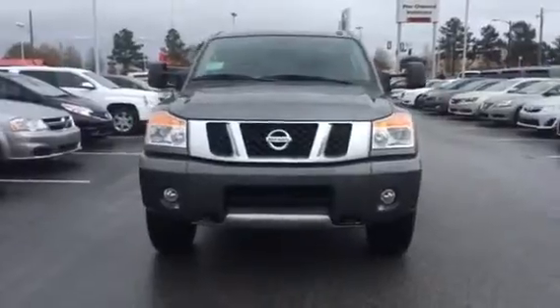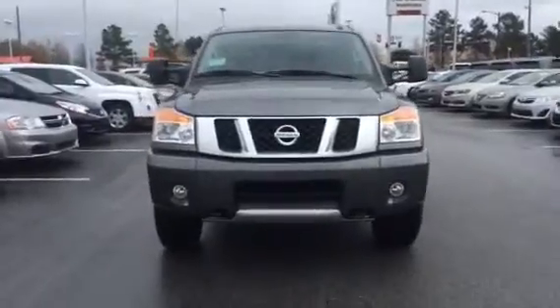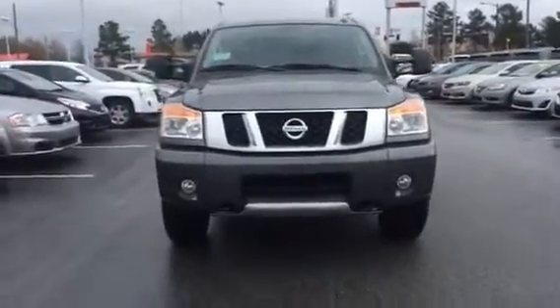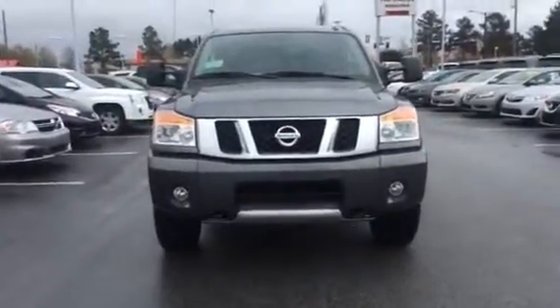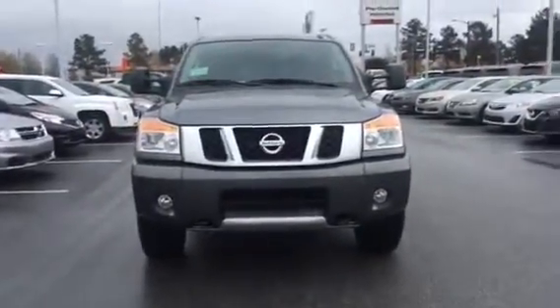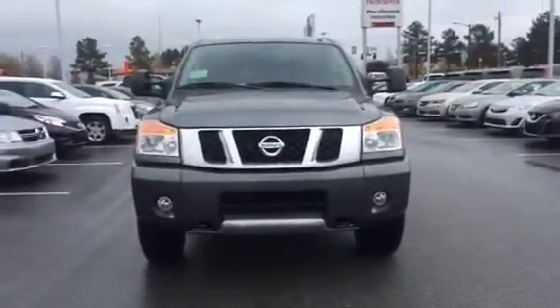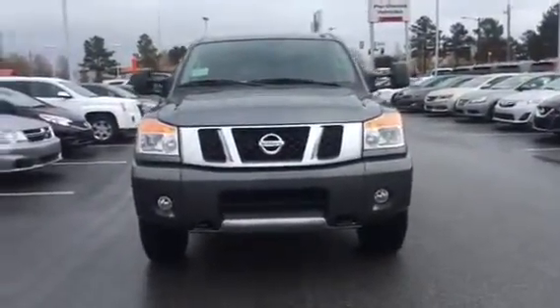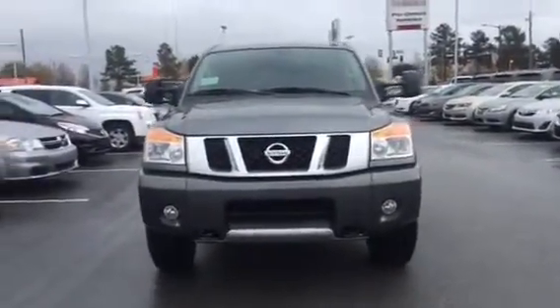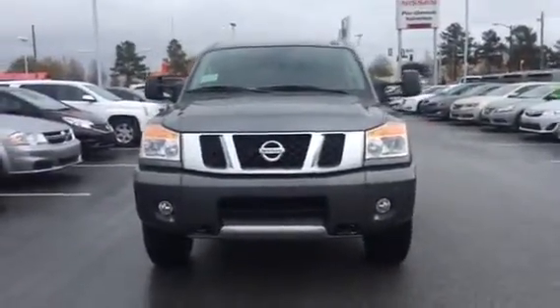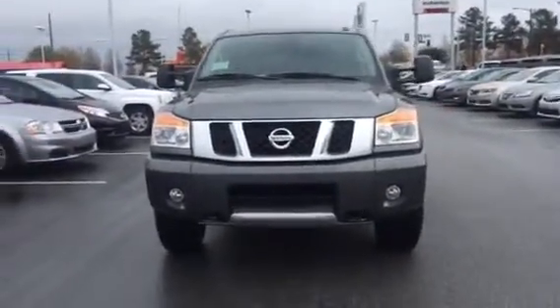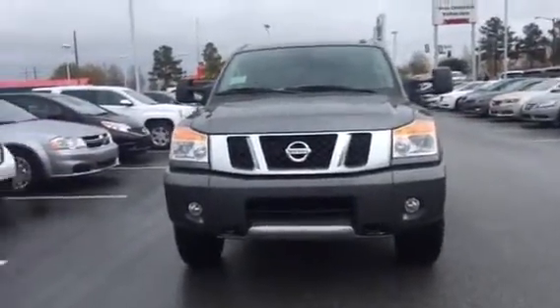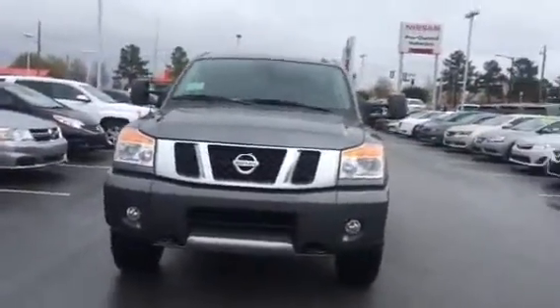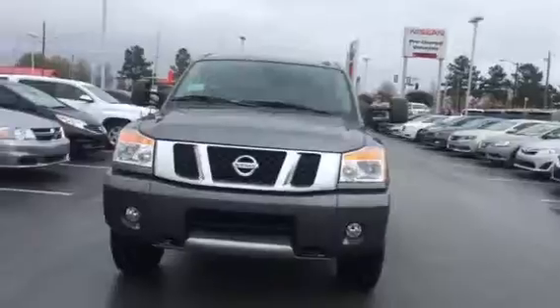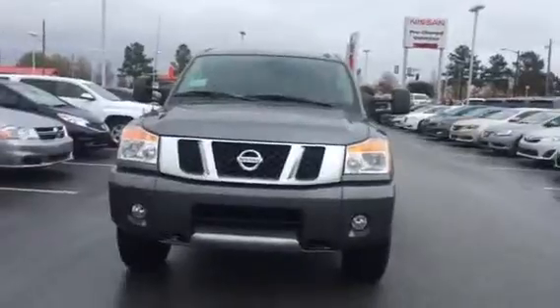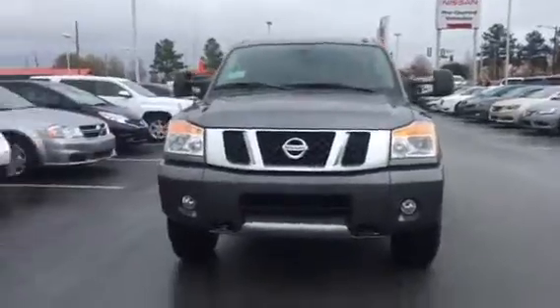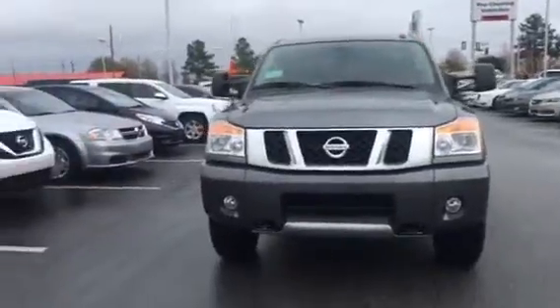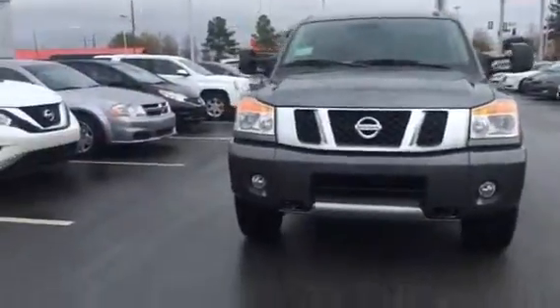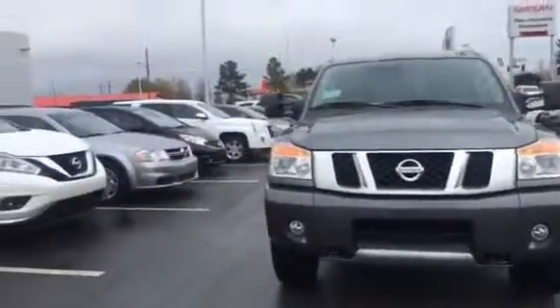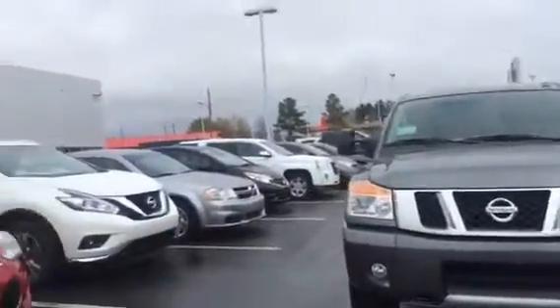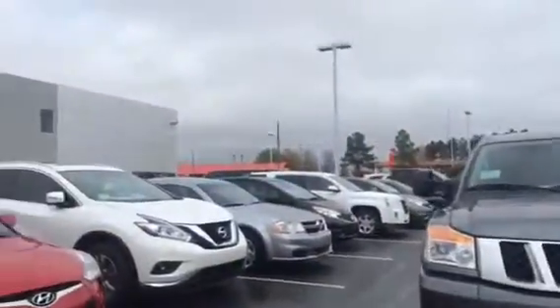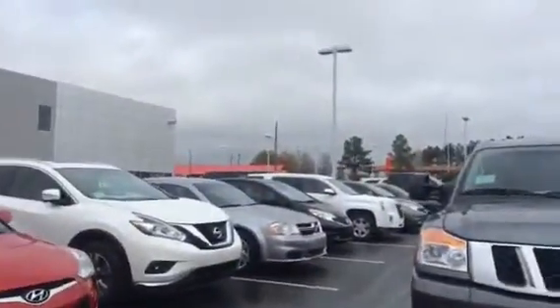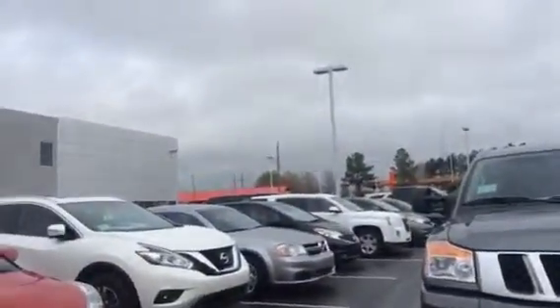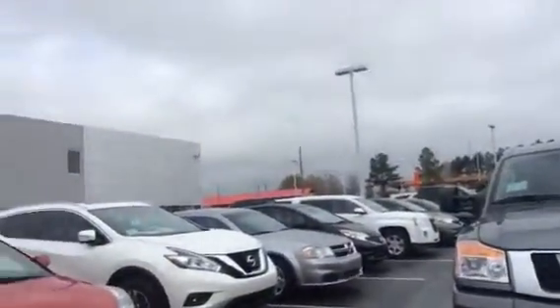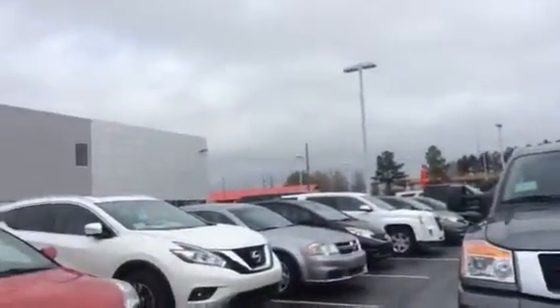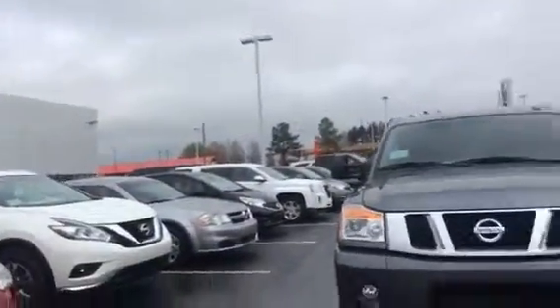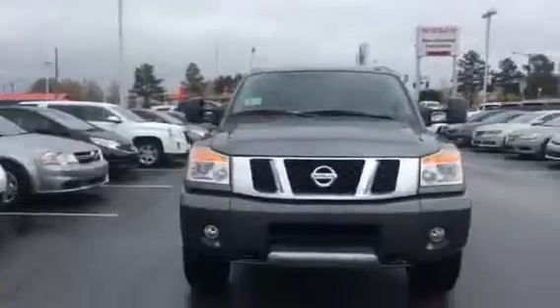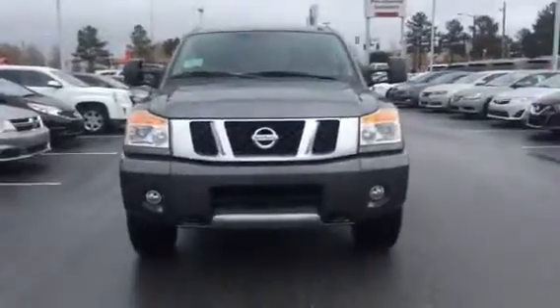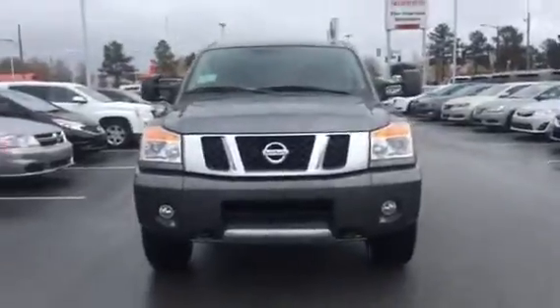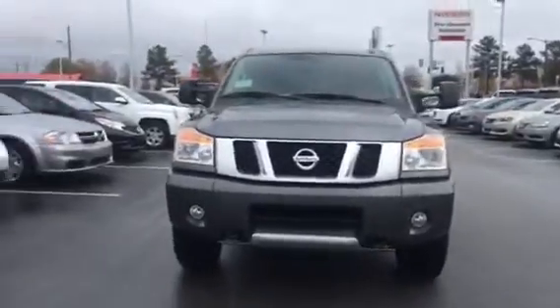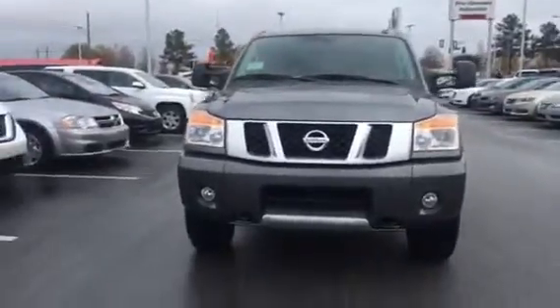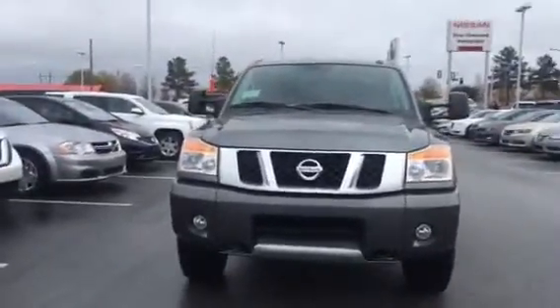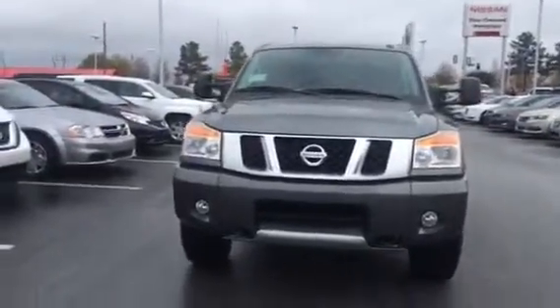I'm taking a little walk around video on the 2015 Titan that you inquired about, but before we get to that I want to tell you where we're located. We're right across the street from the Goo Goo Car Wash in Walmart. Our address is 686 Brannan Street.